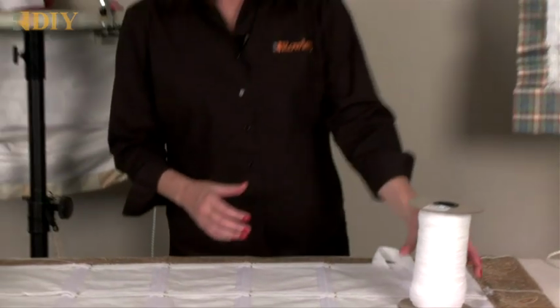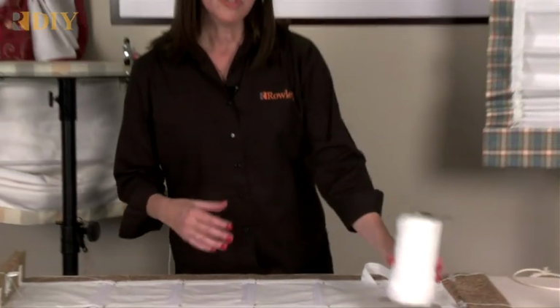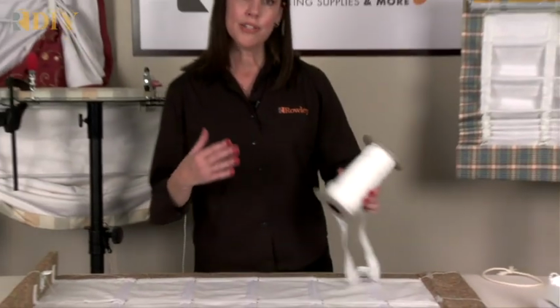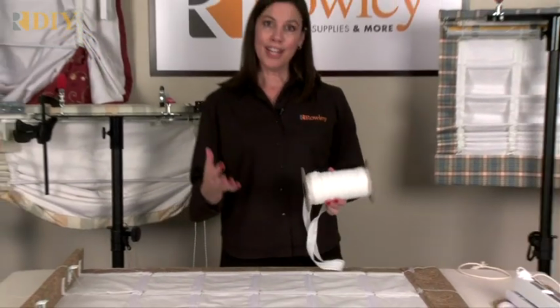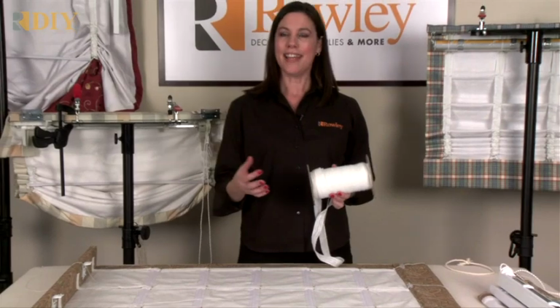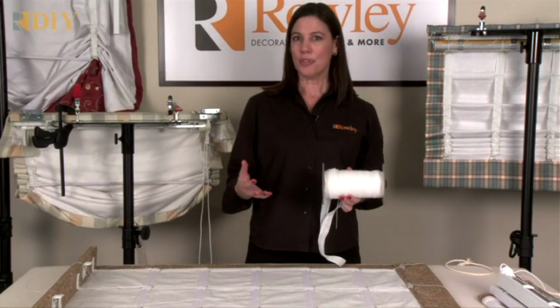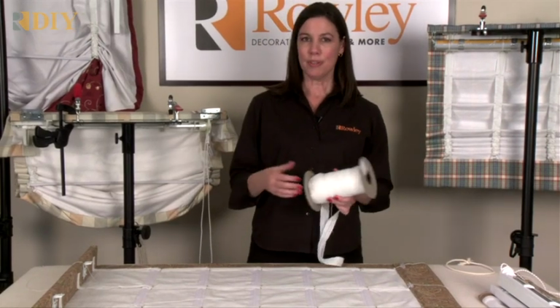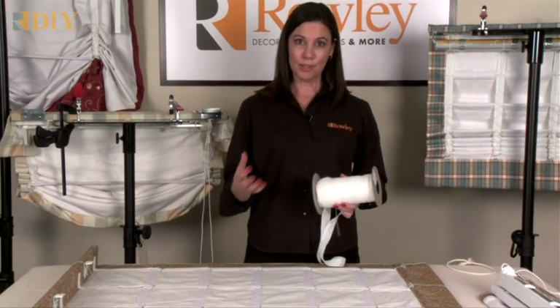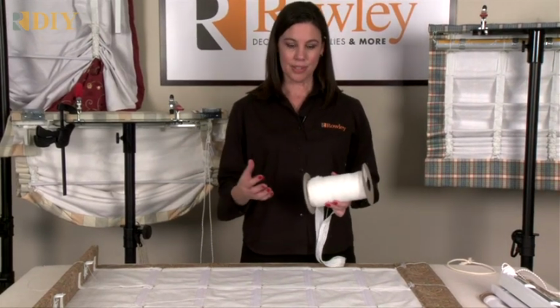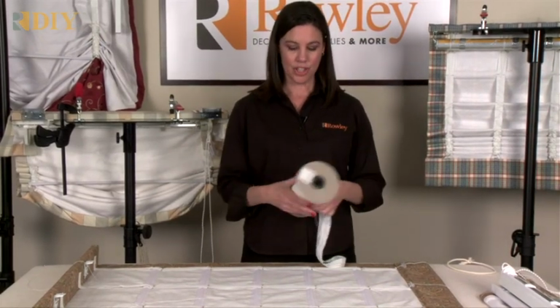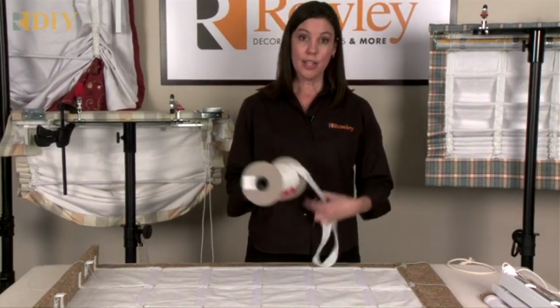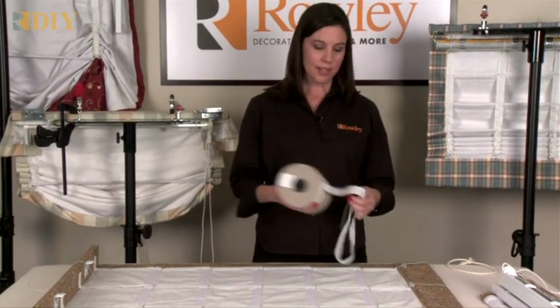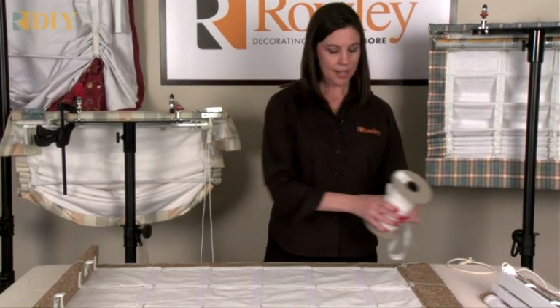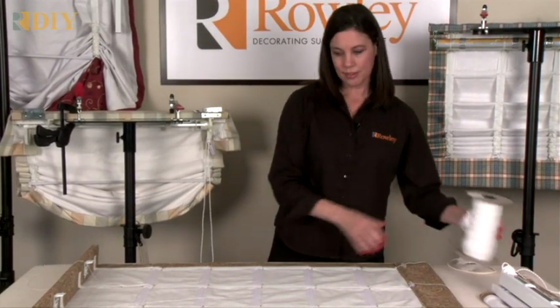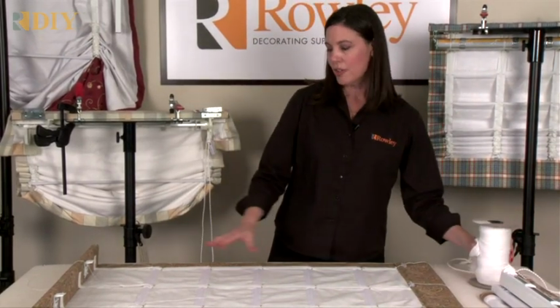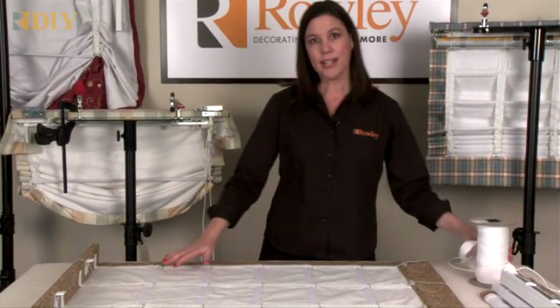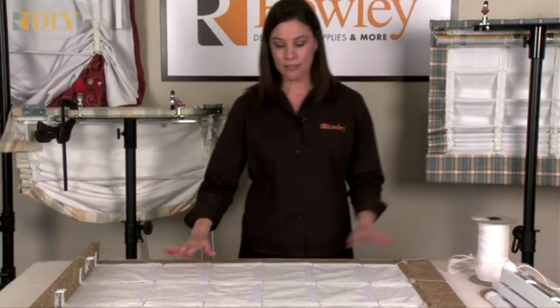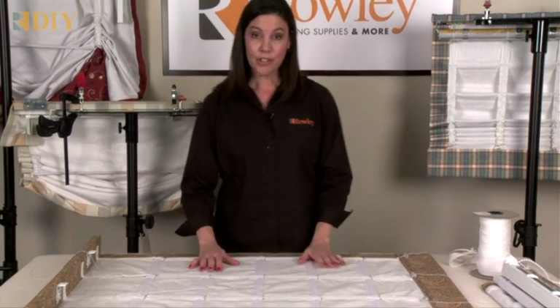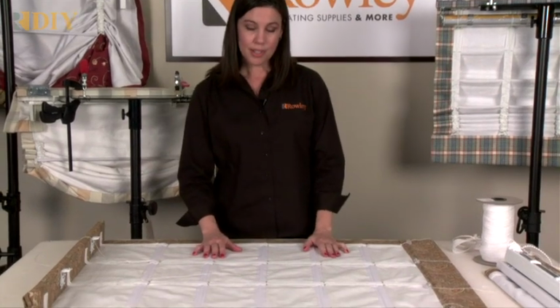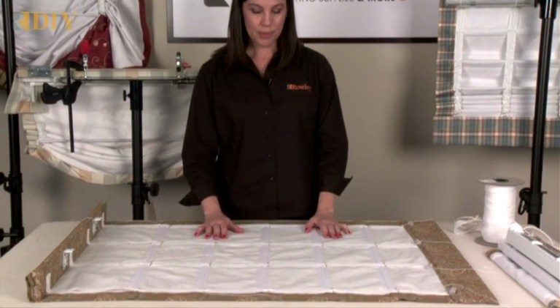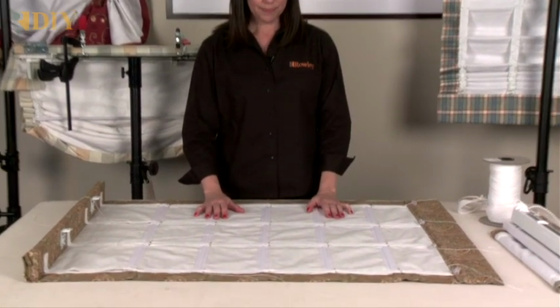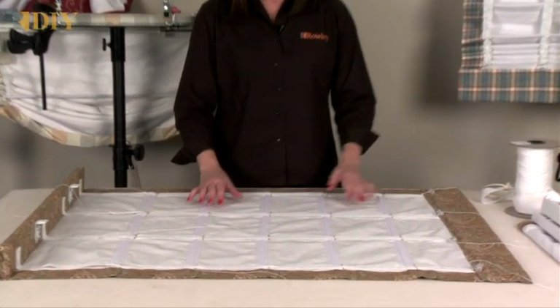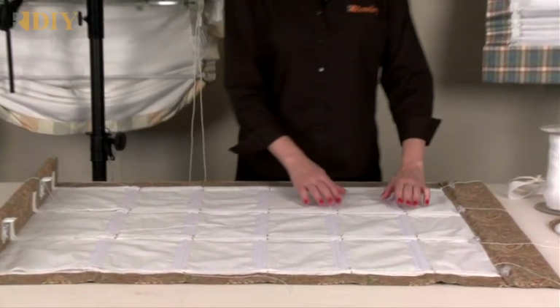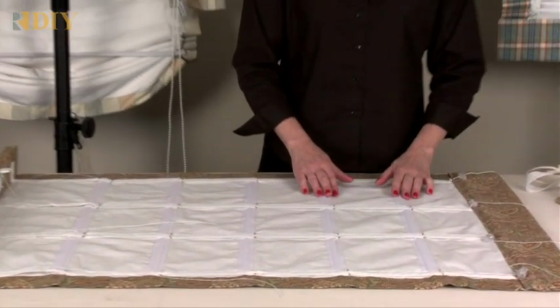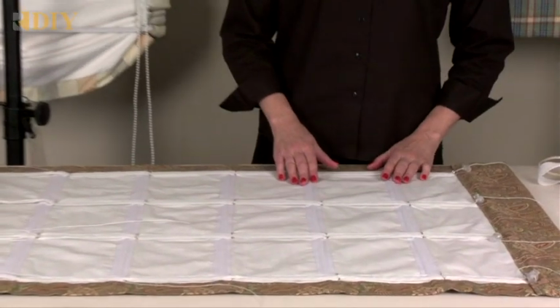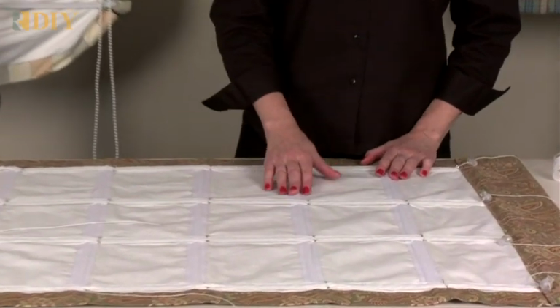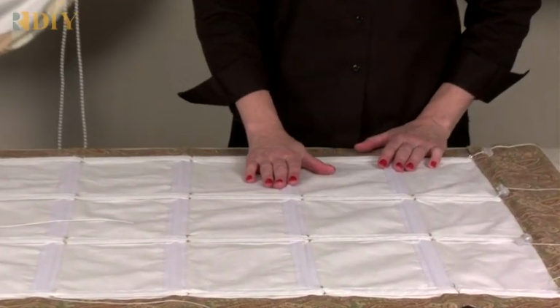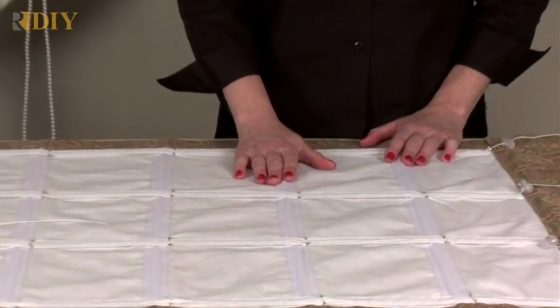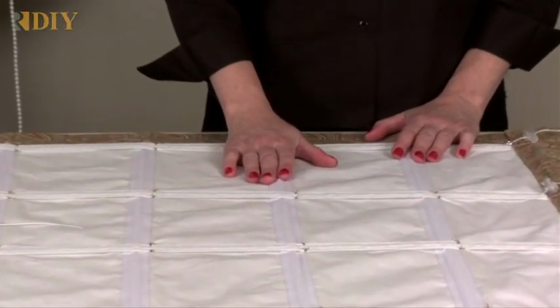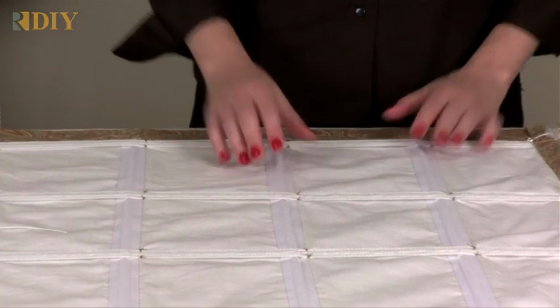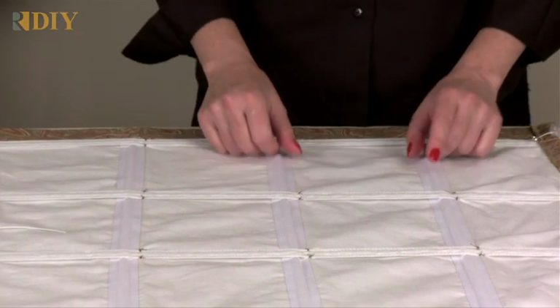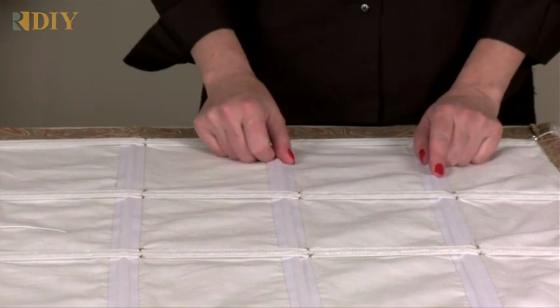You're going to replace your rings and lift cord from your old school style shades with this product. On the shade I have here on the work table, I've made a ribbed shade using our iron-on ribbed tape with the ribs inserted.